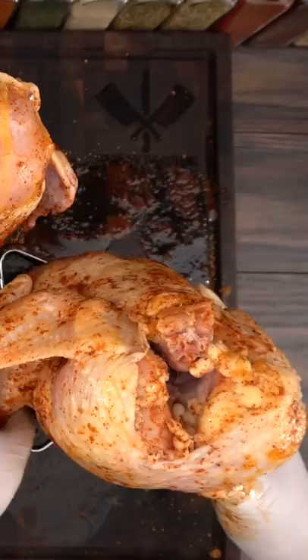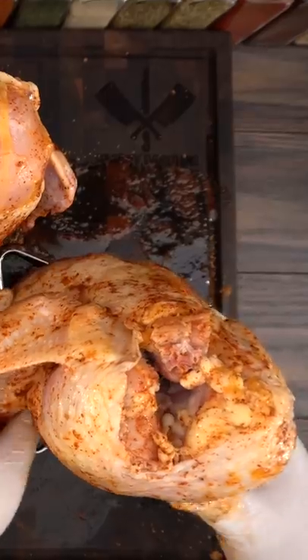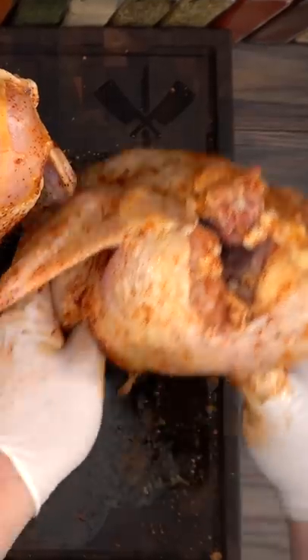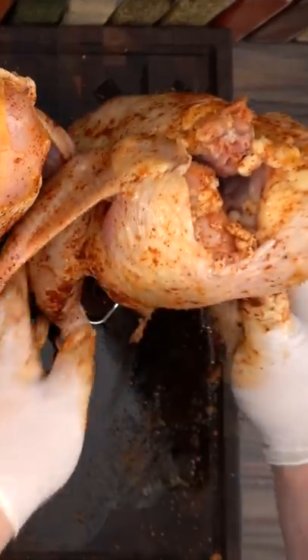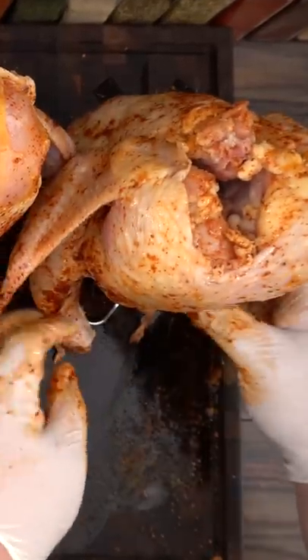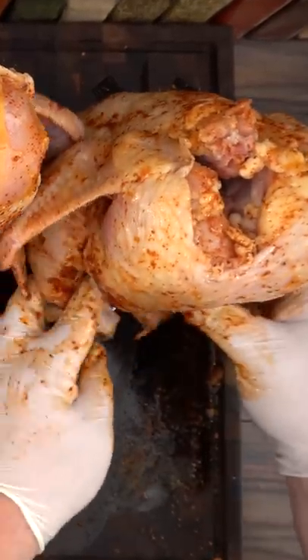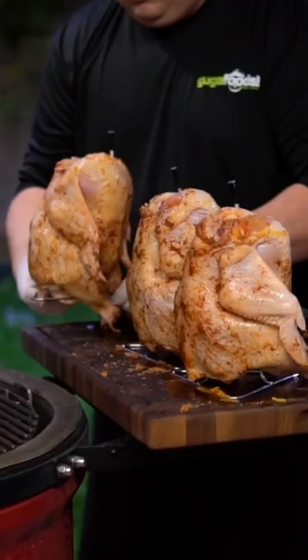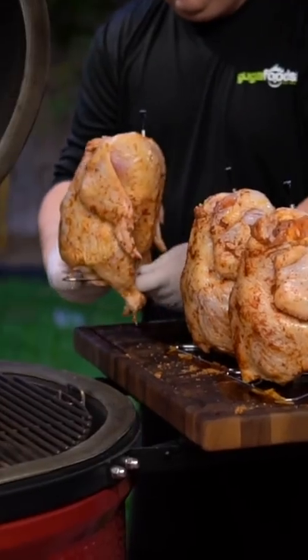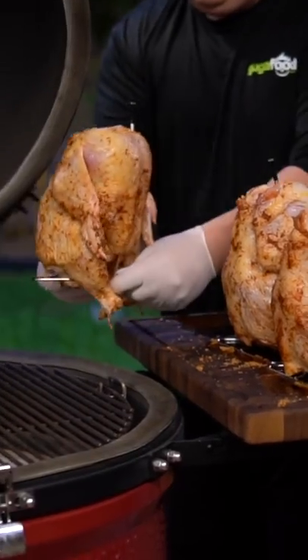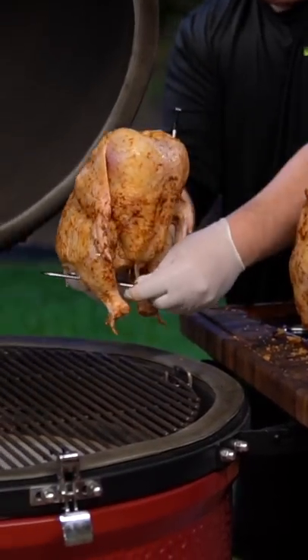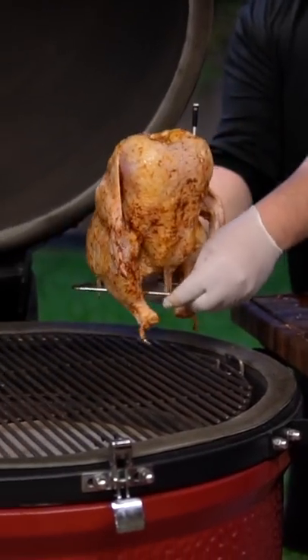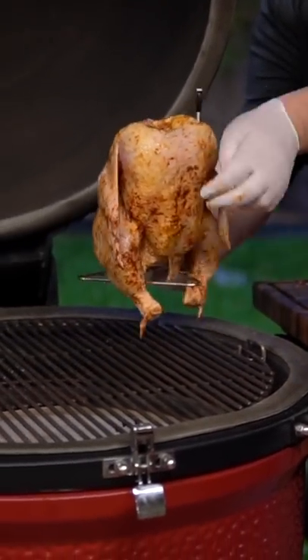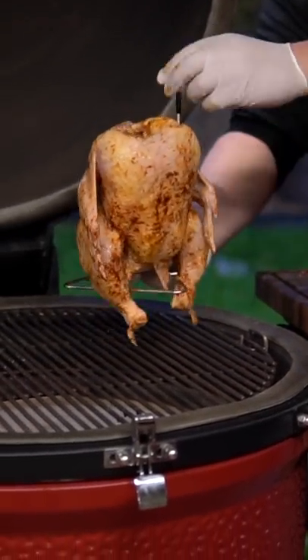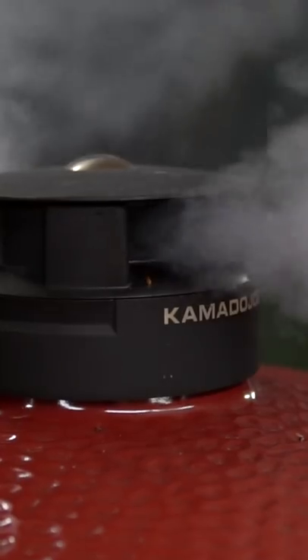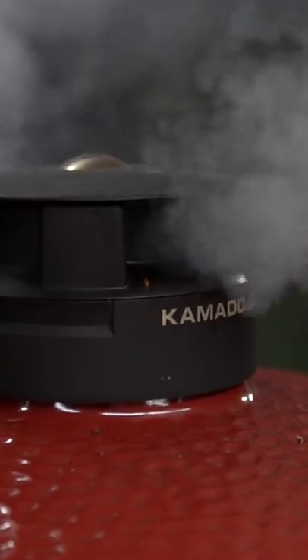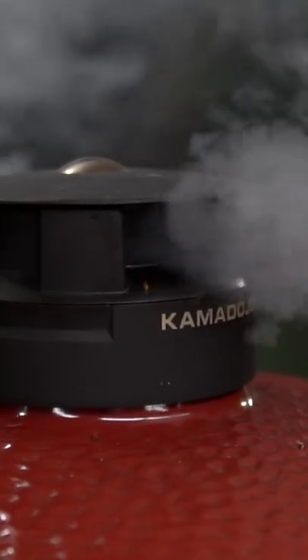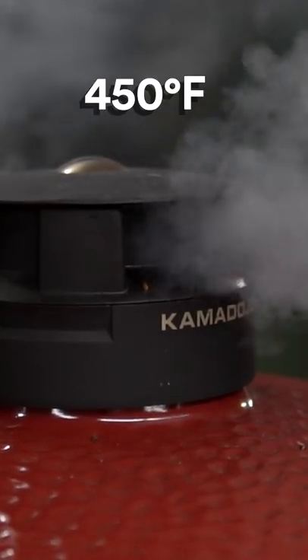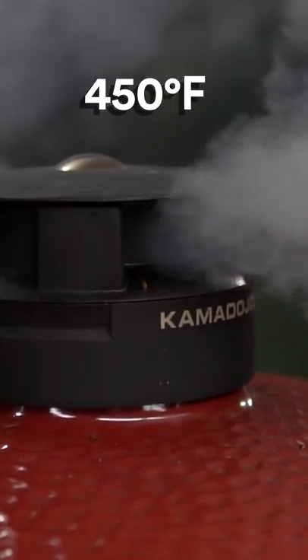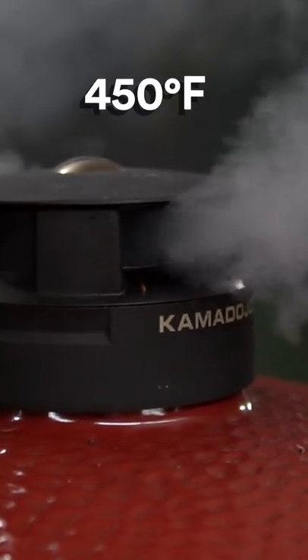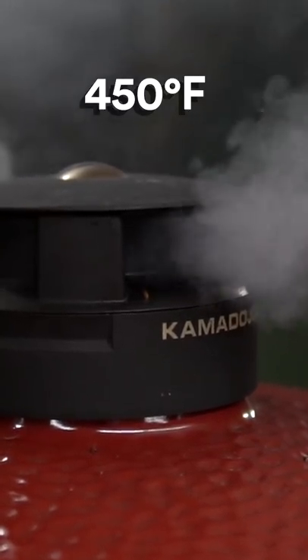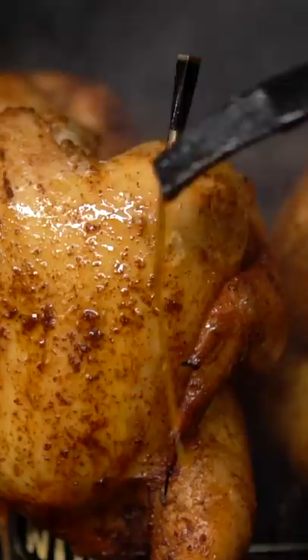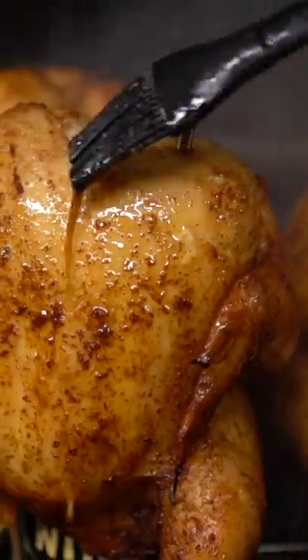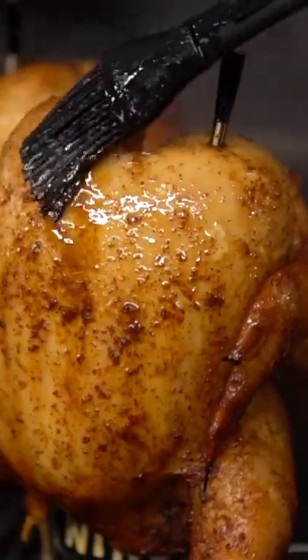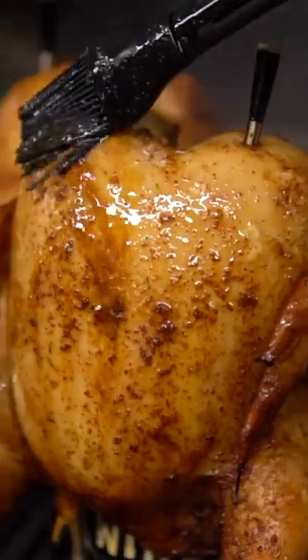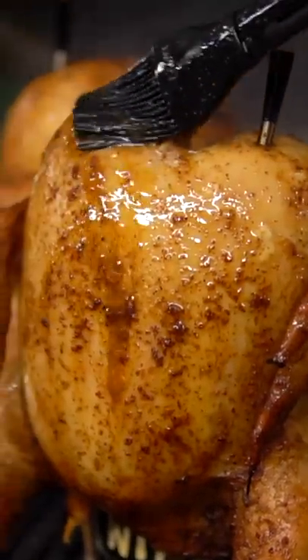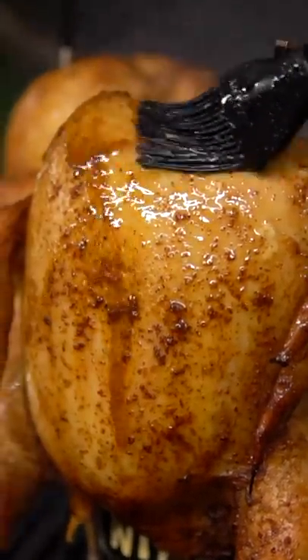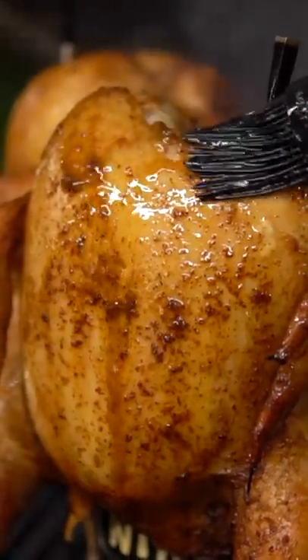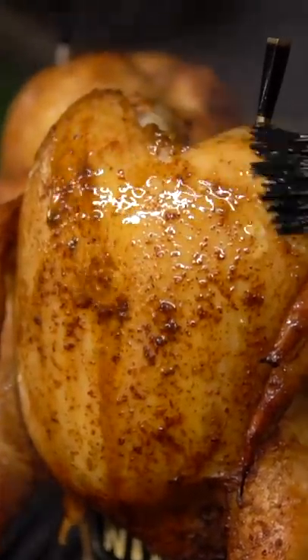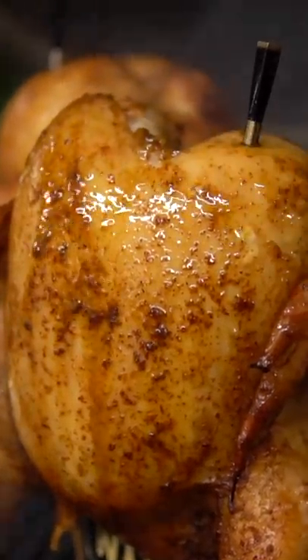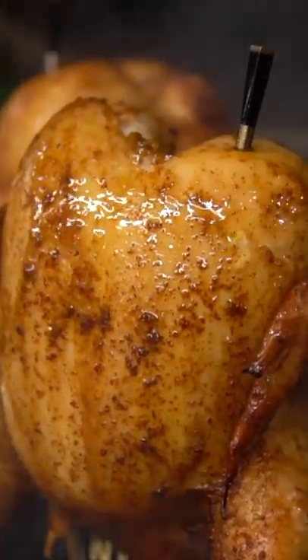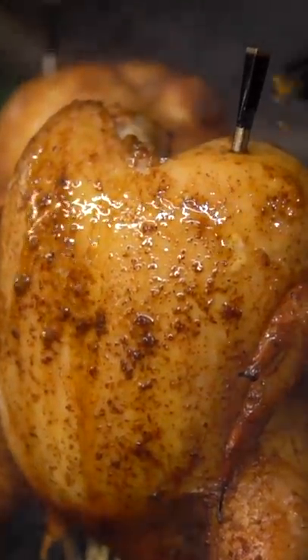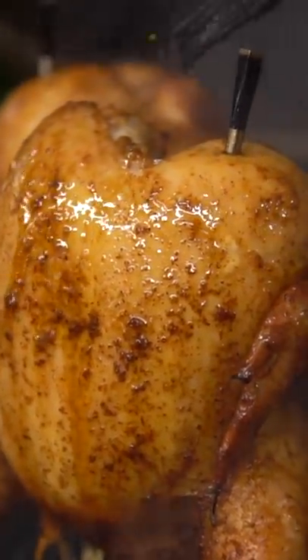Then it was time to stick the cans into the chicken. I took them outside and it was ready to cook them on the grill. I set it to indirect heat at 450 degrees Fahrenheit. As it was cooking I kept basting it with some butter — and it's looking really delicious.